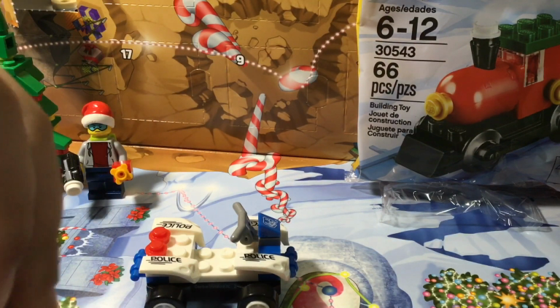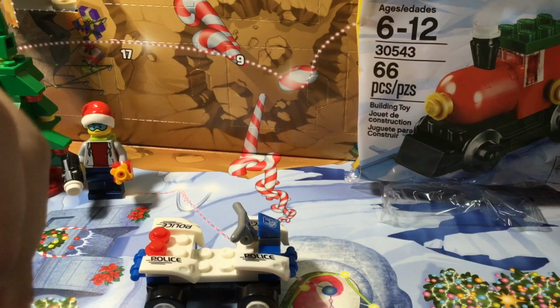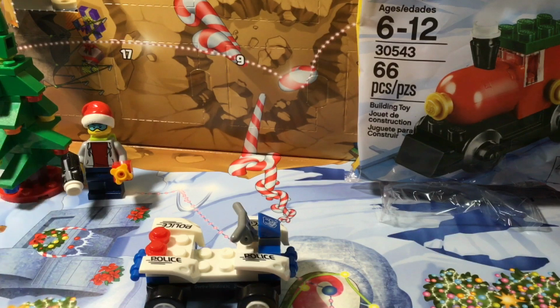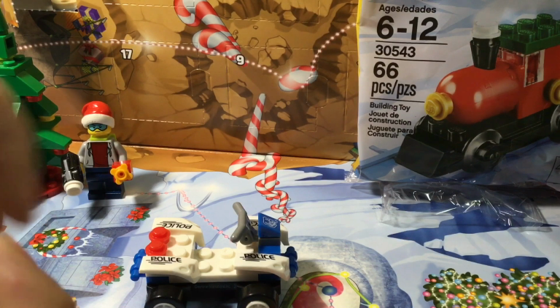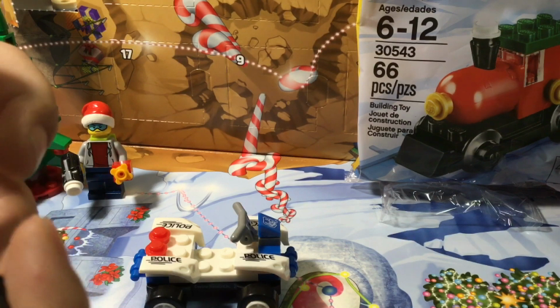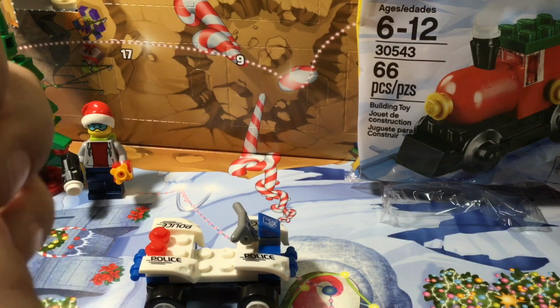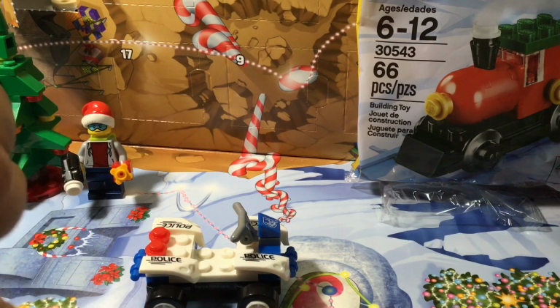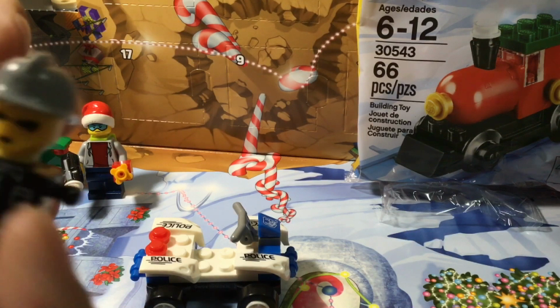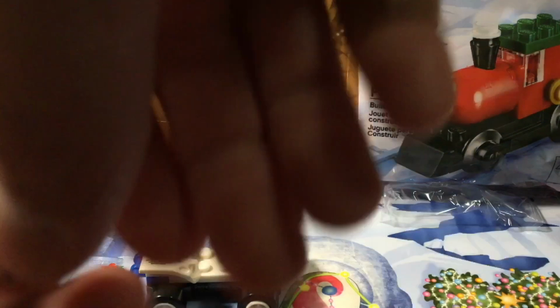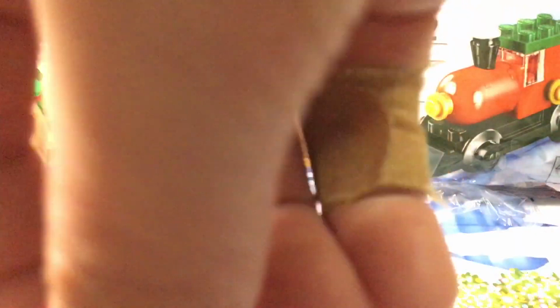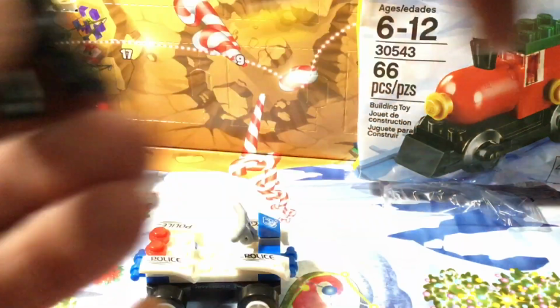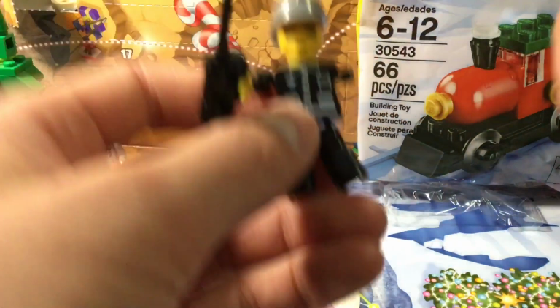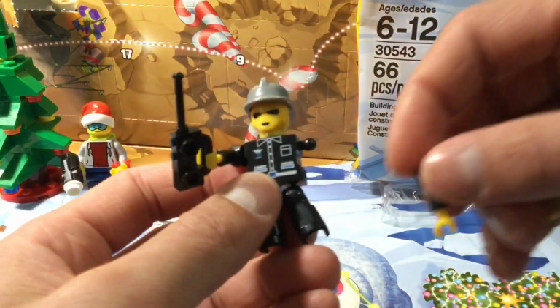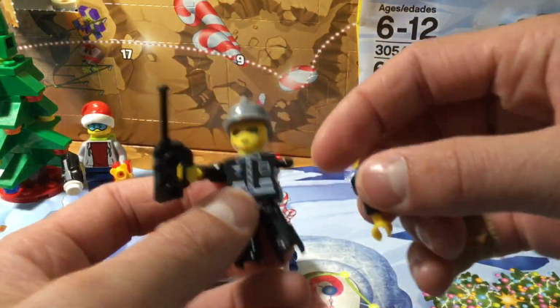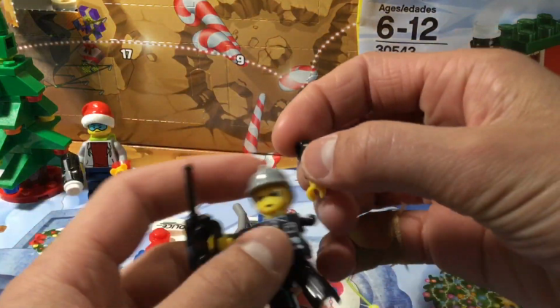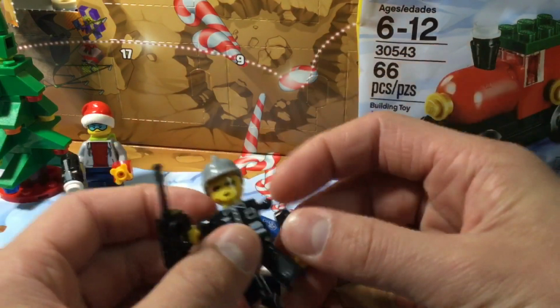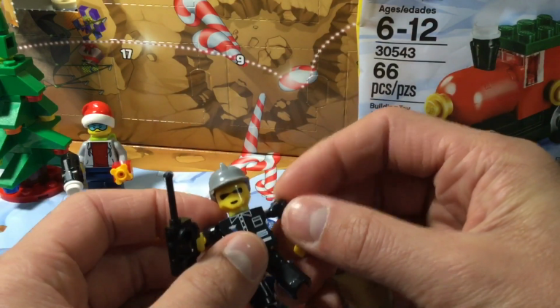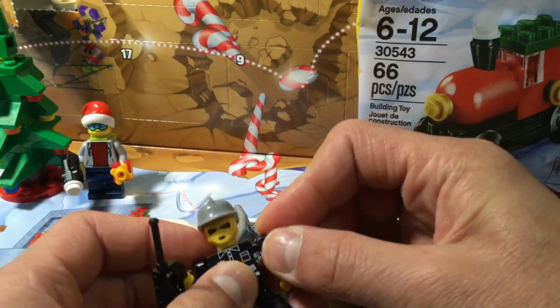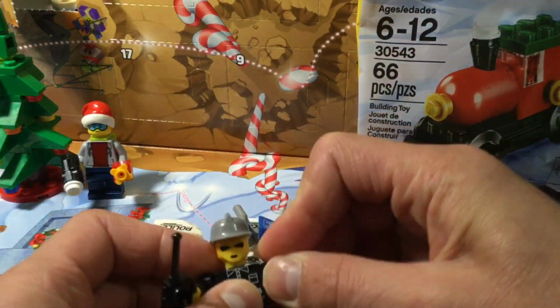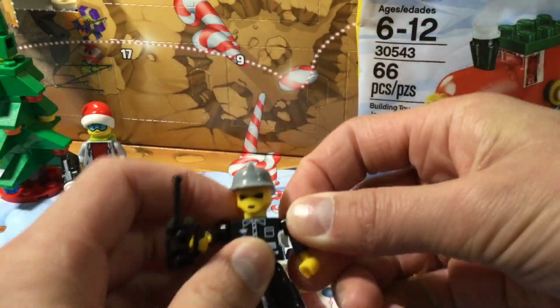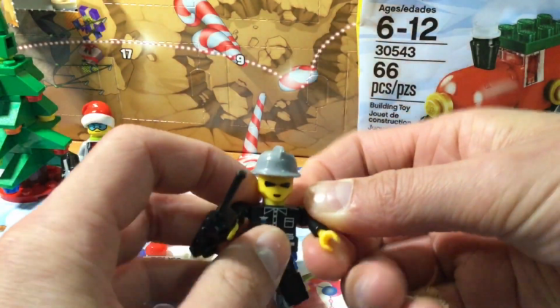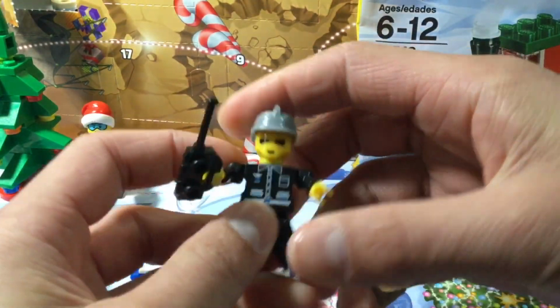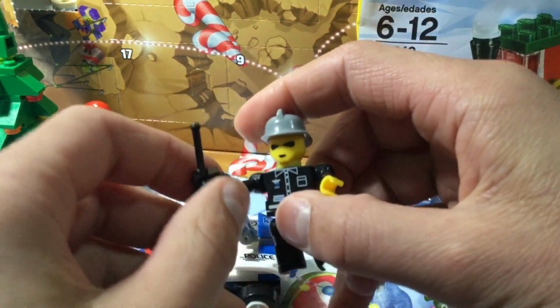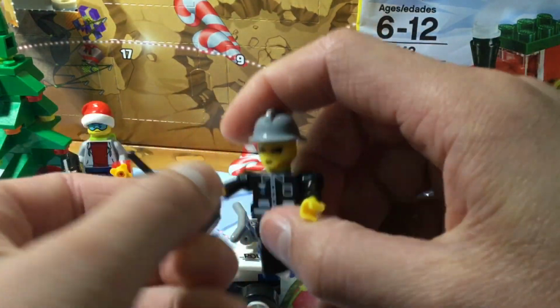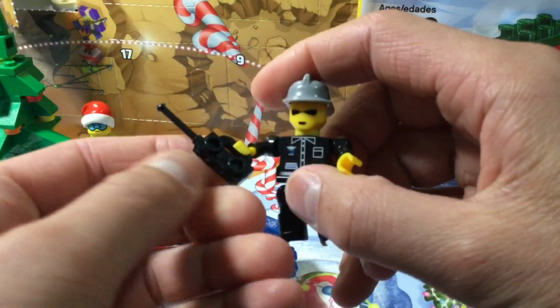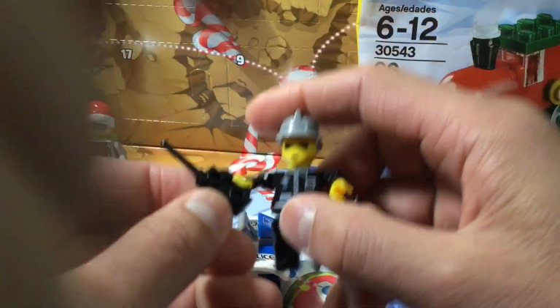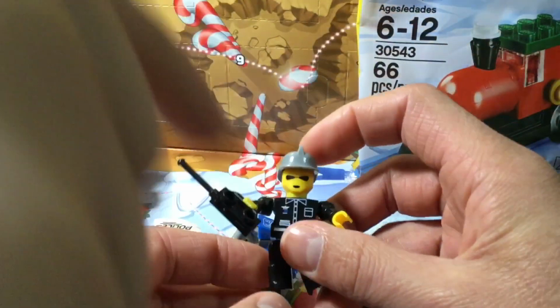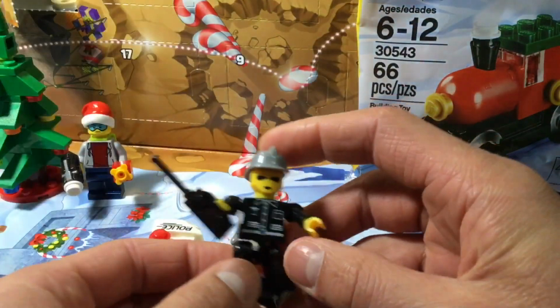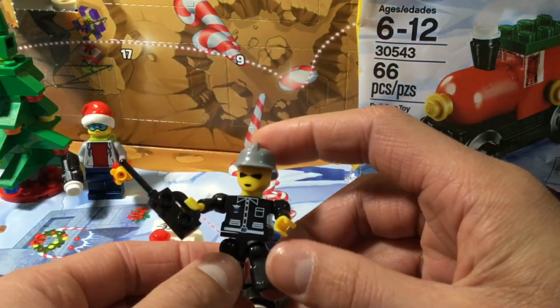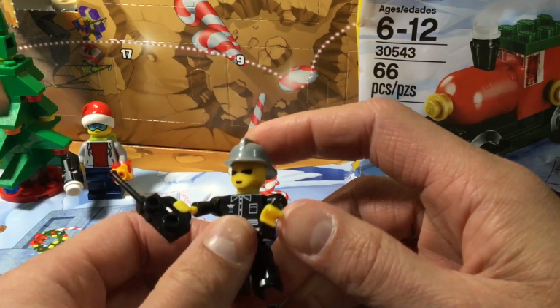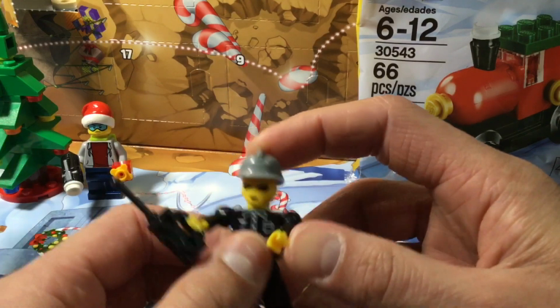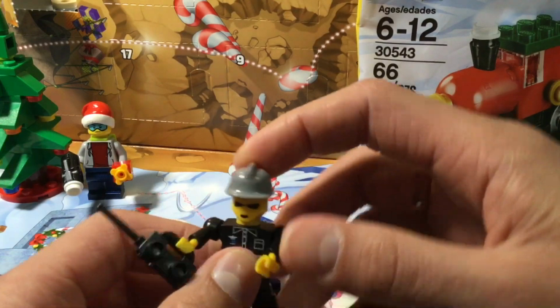Do the arms do anything? Yay, it broke! Fantastic. See, the arms come off easily, unlike real Lego. I wish the arms could go back on easily like real Lego.